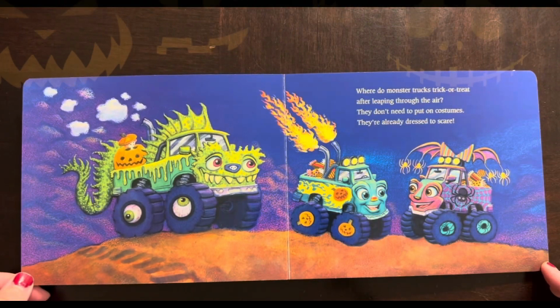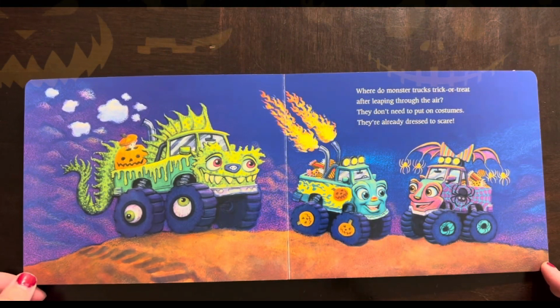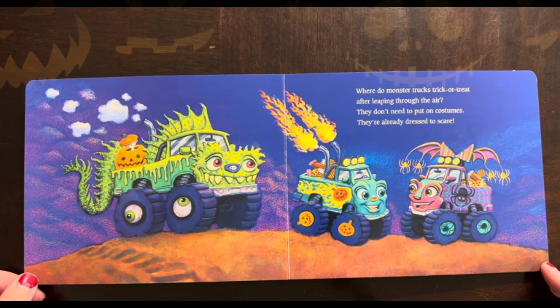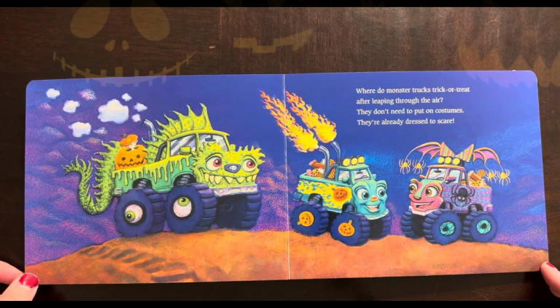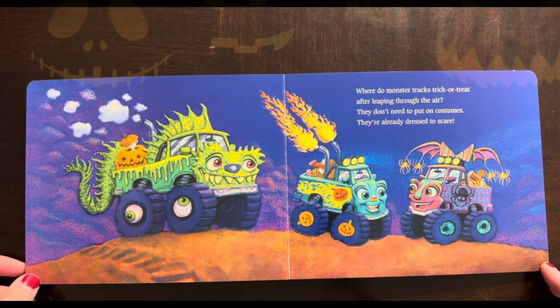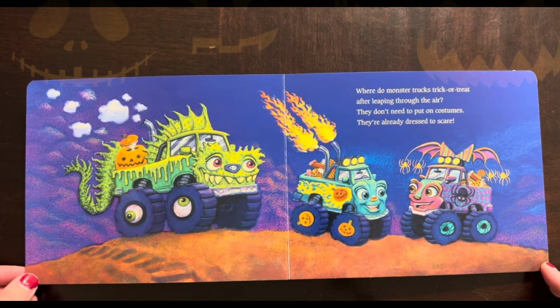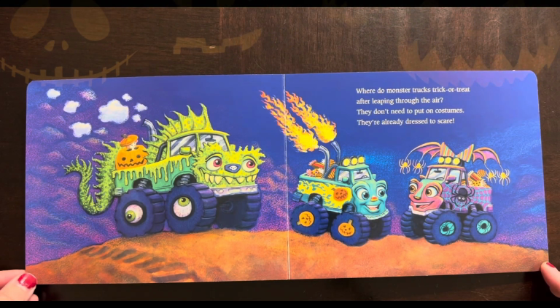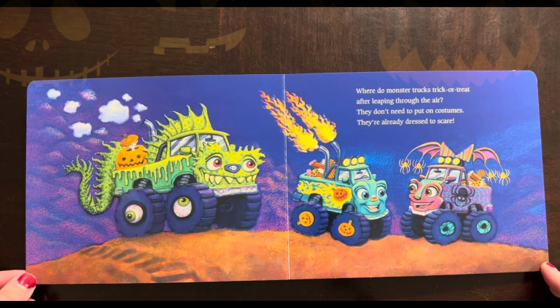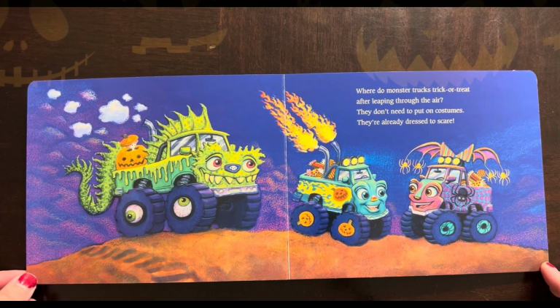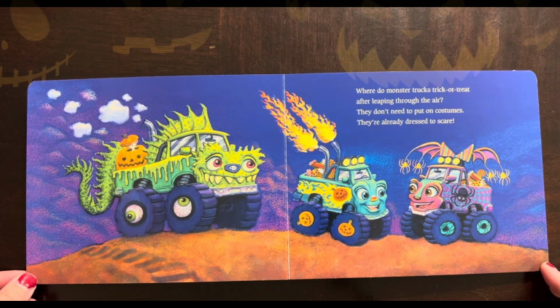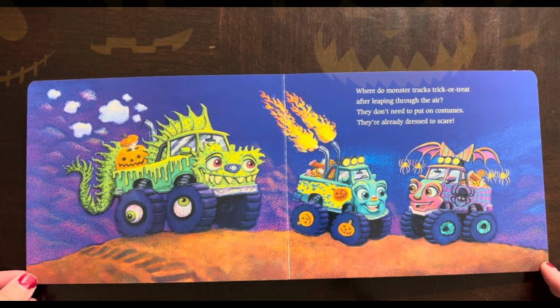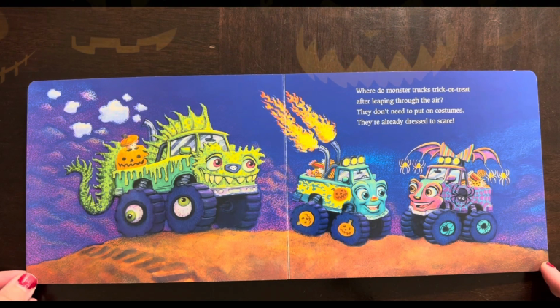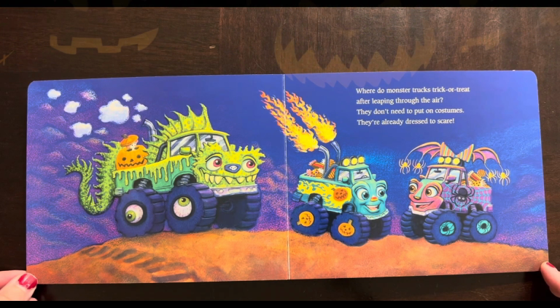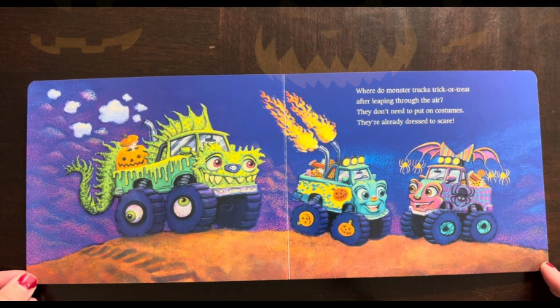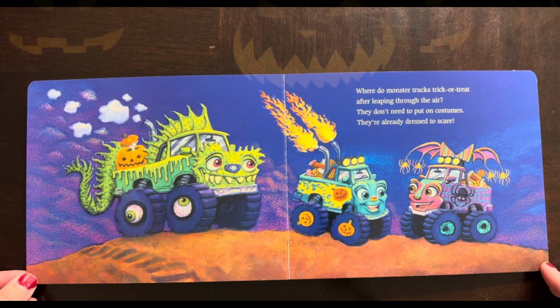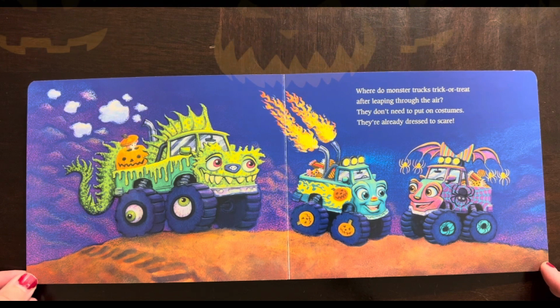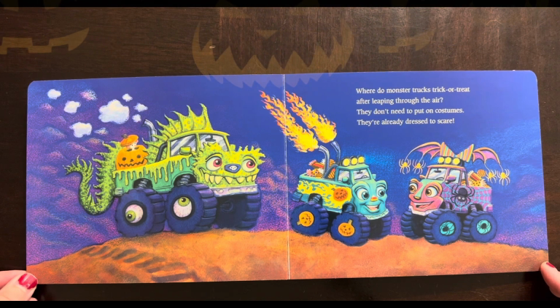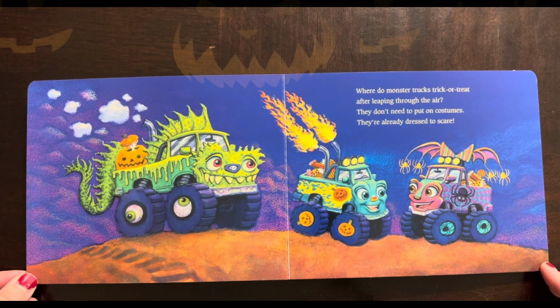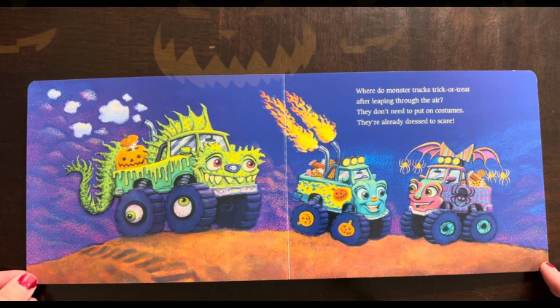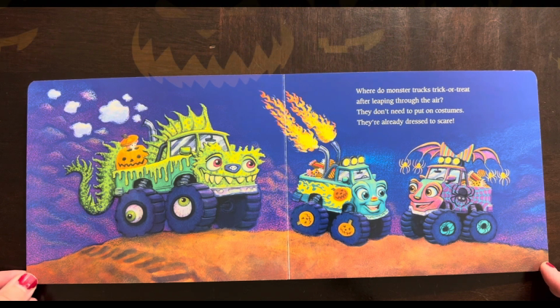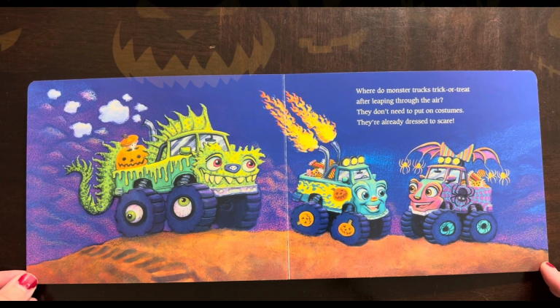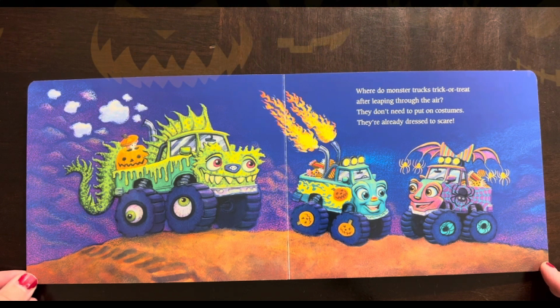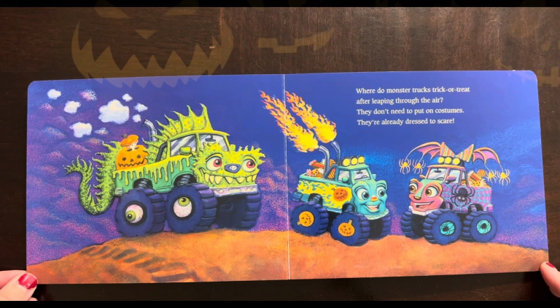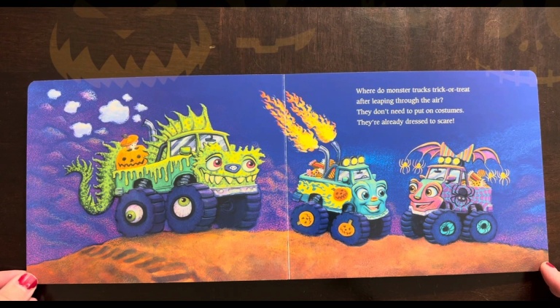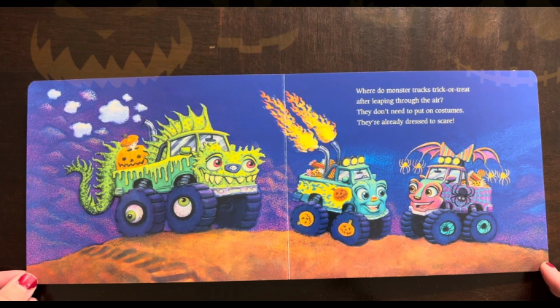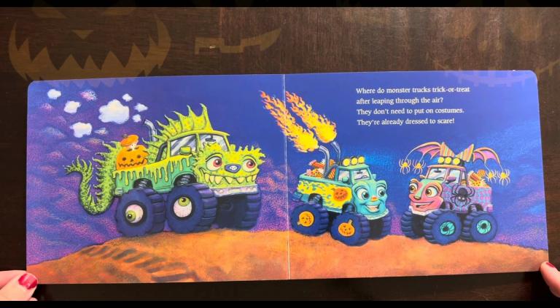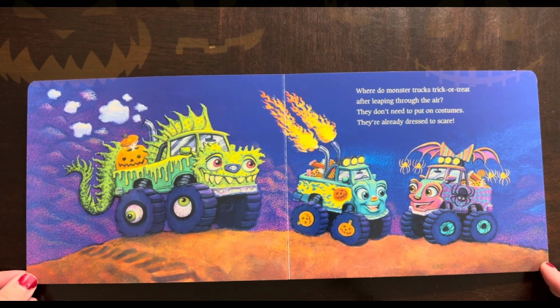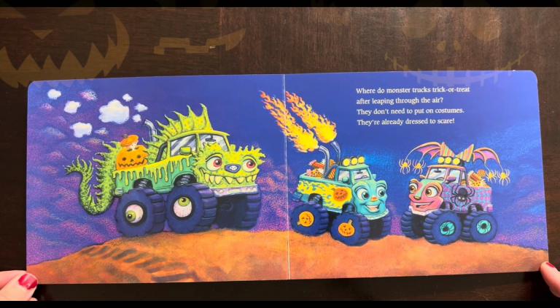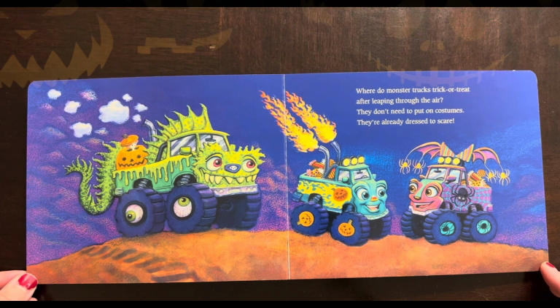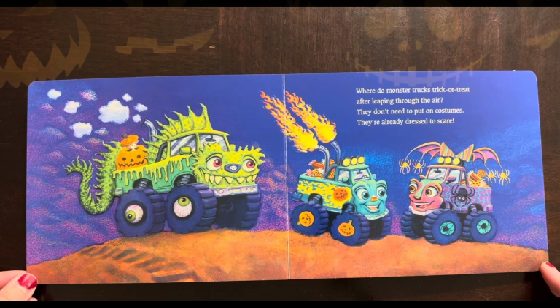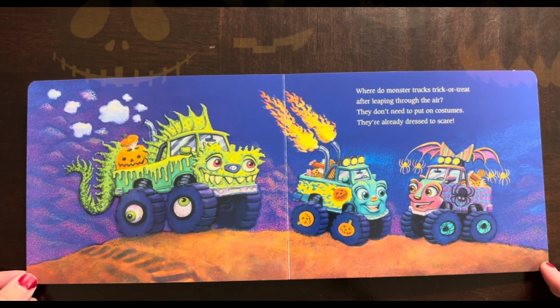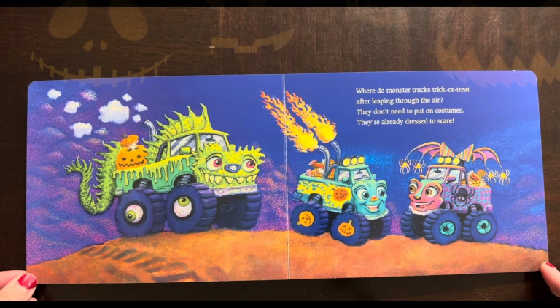Where do monster trucks trick-or-treat? After leaping through the air, they don't need to put on costumes — they're already dressed to scare!